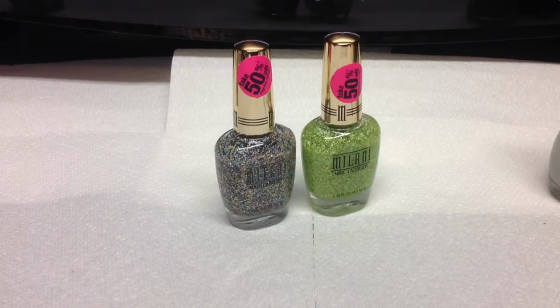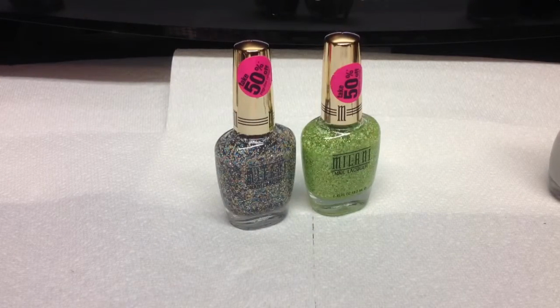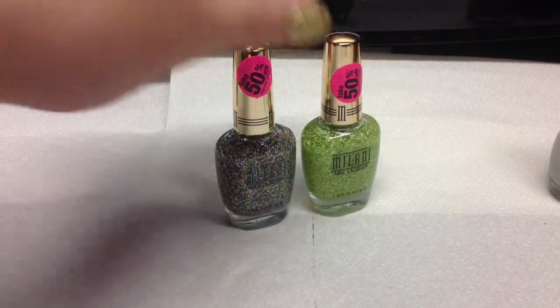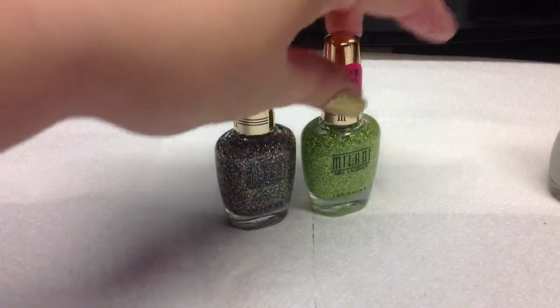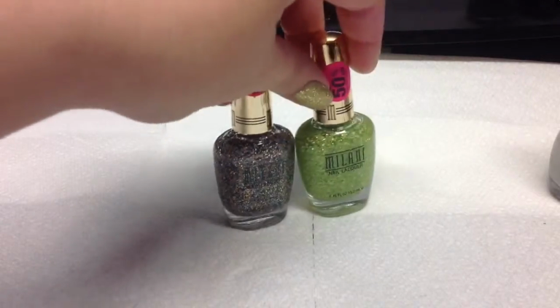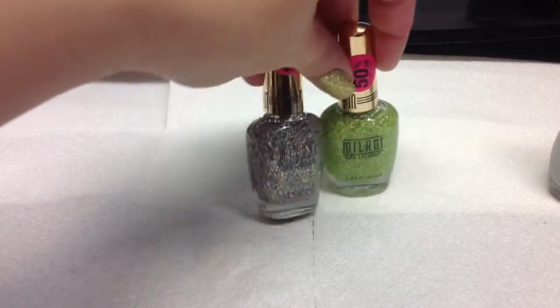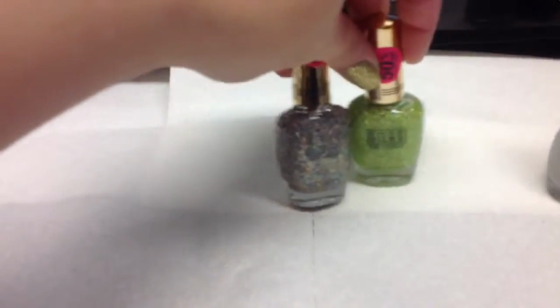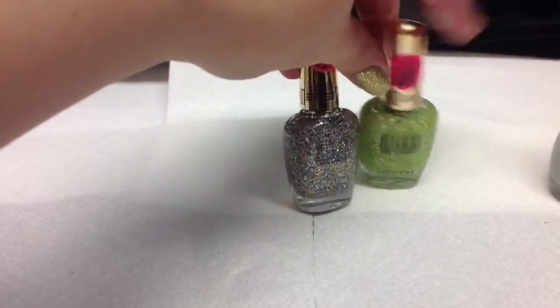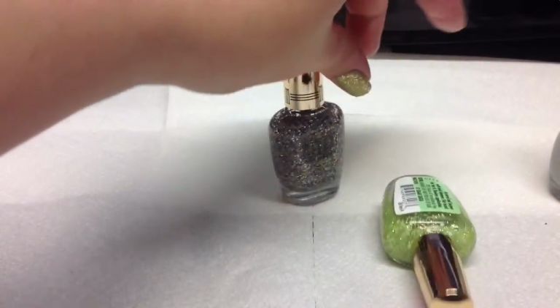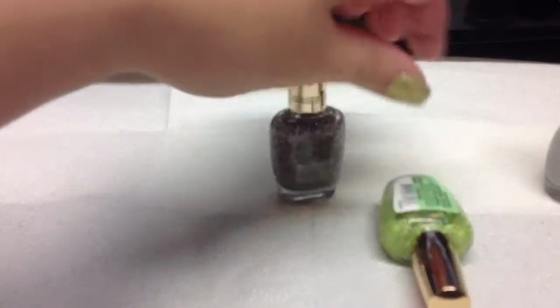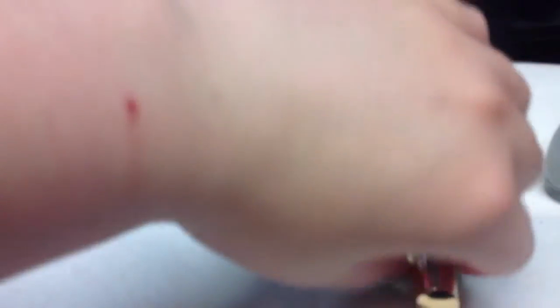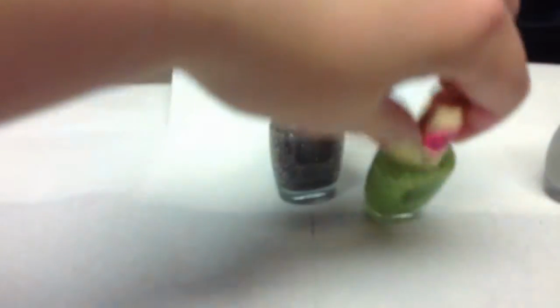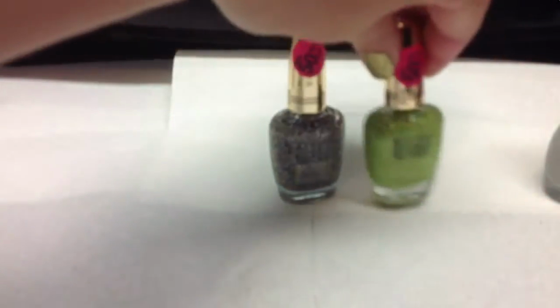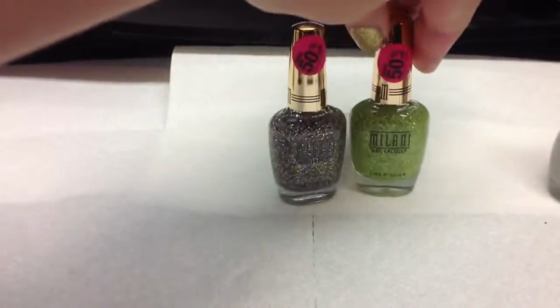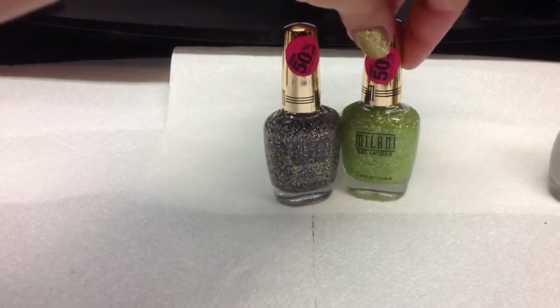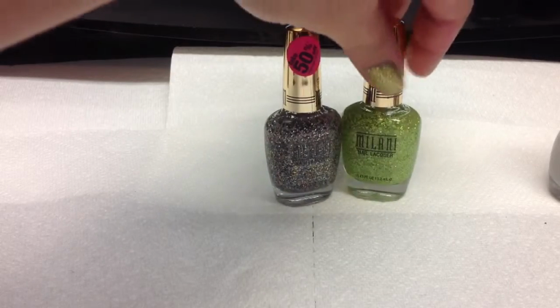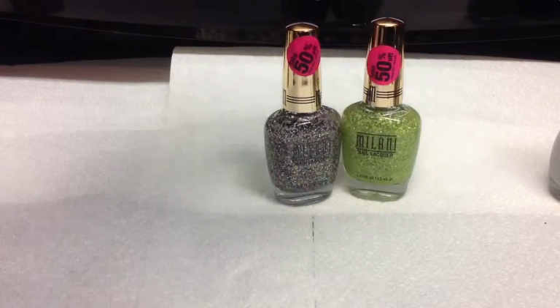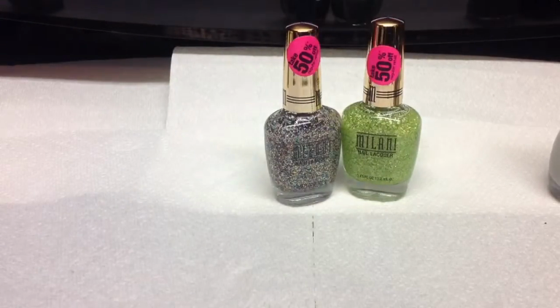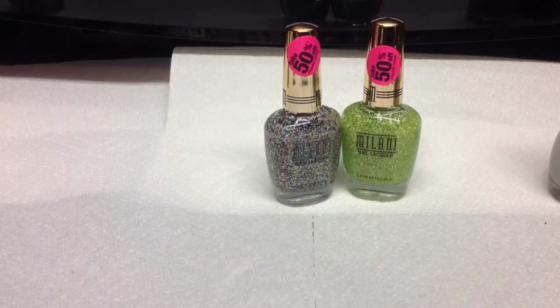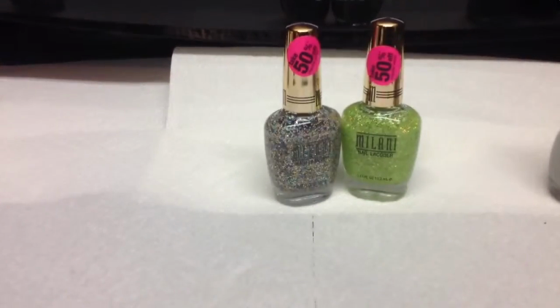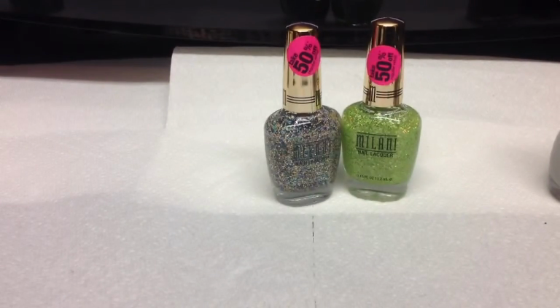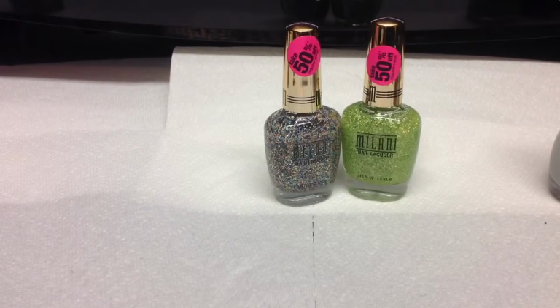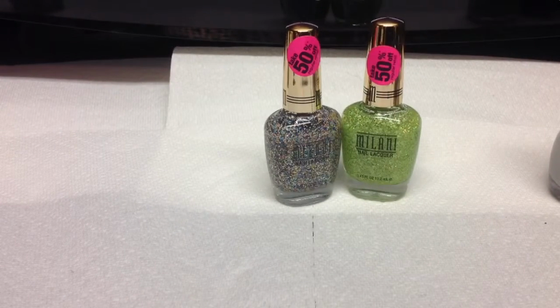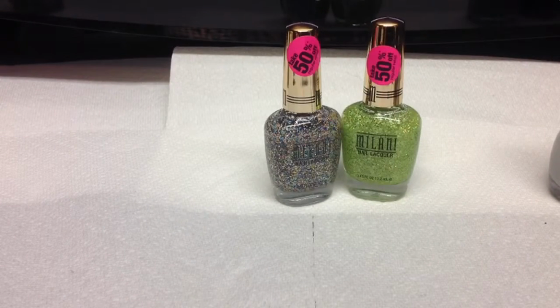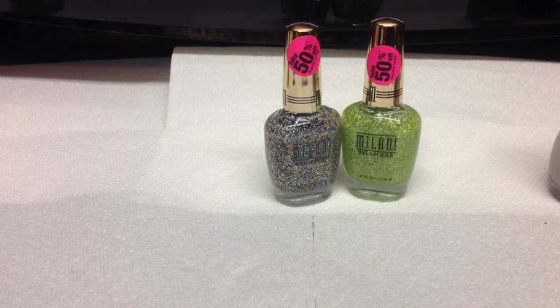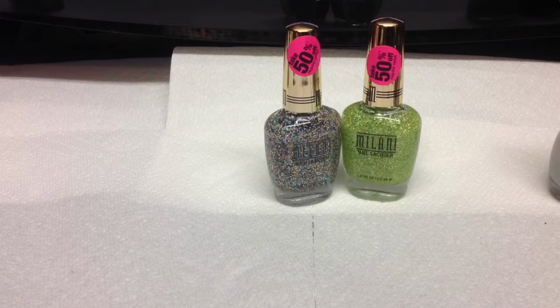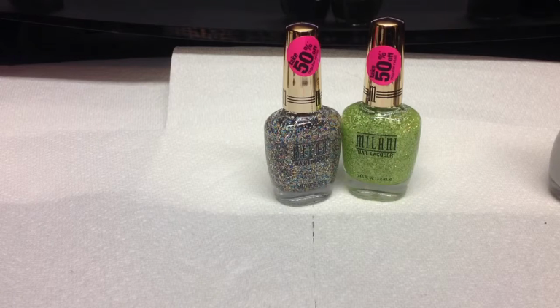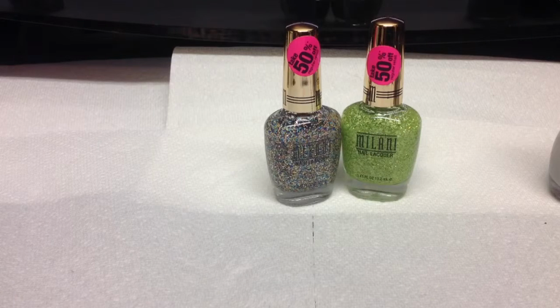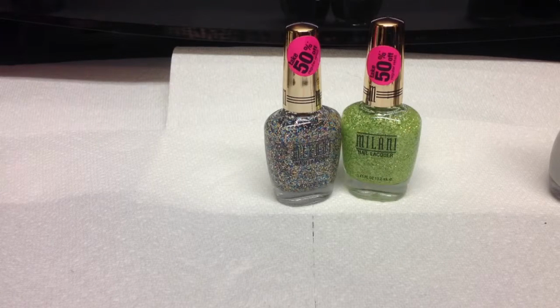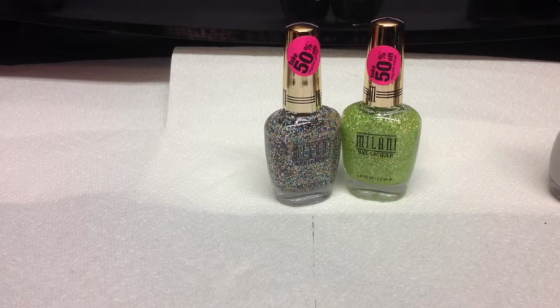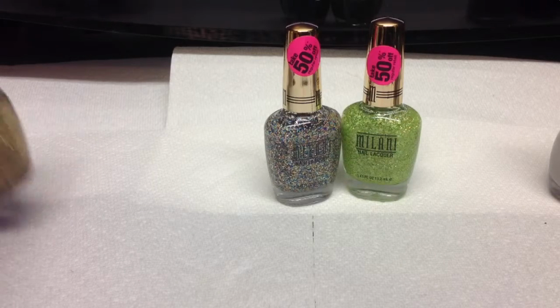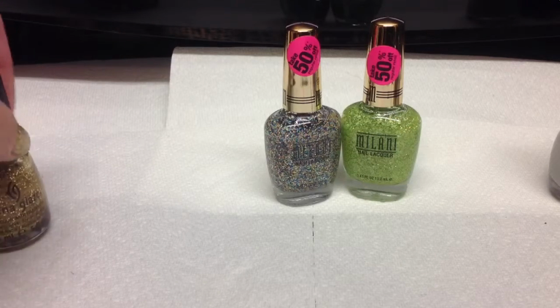If you guys have a CVS where you live, I would definitely say go and grab these up because it's an awesome deal and they're so pretty.